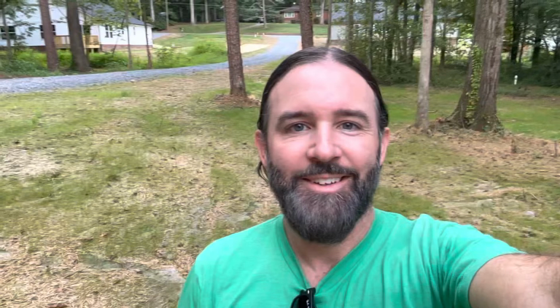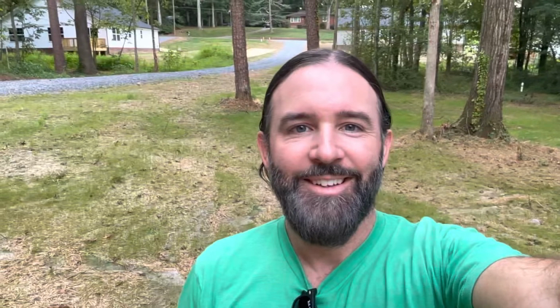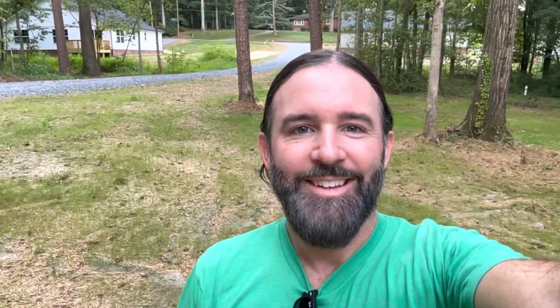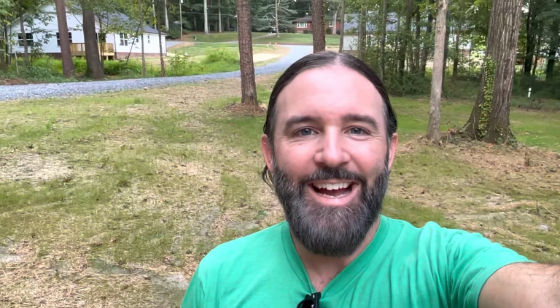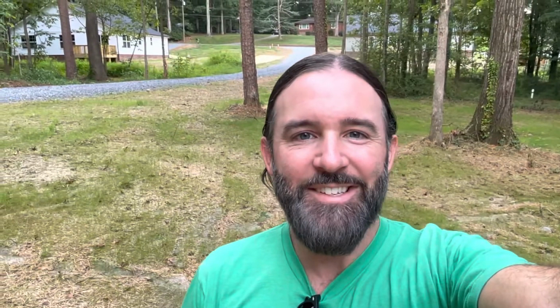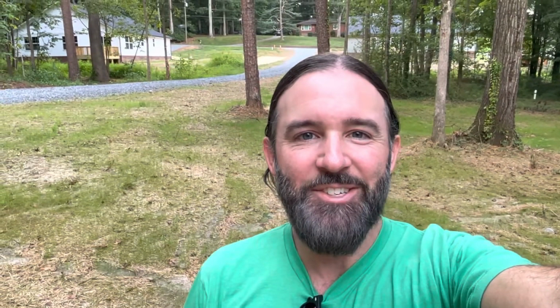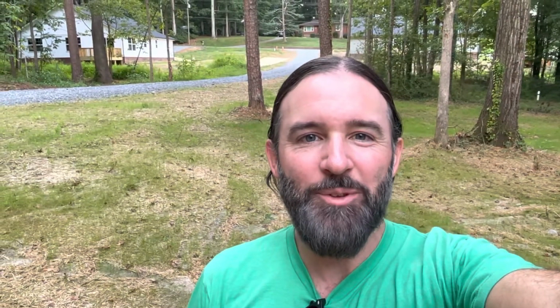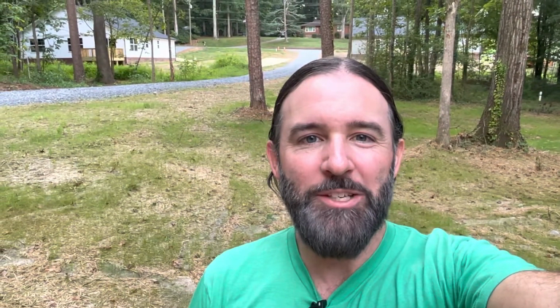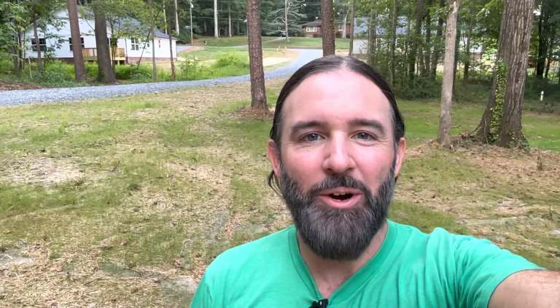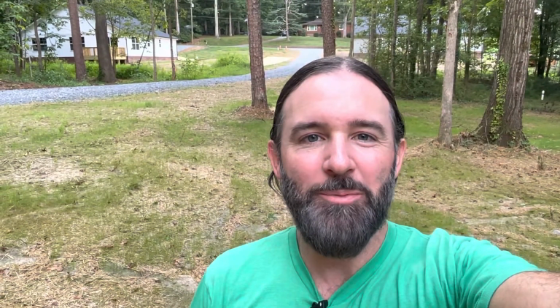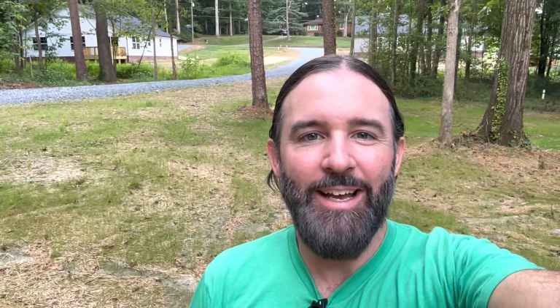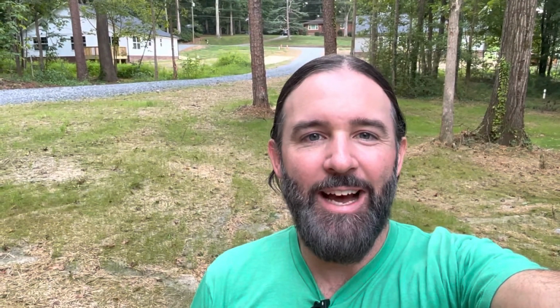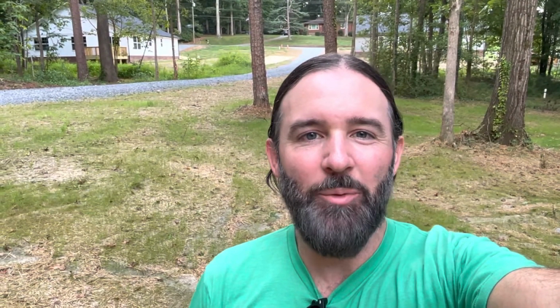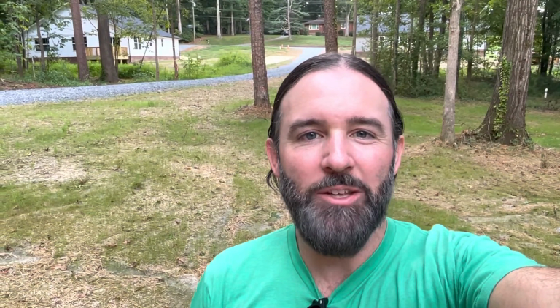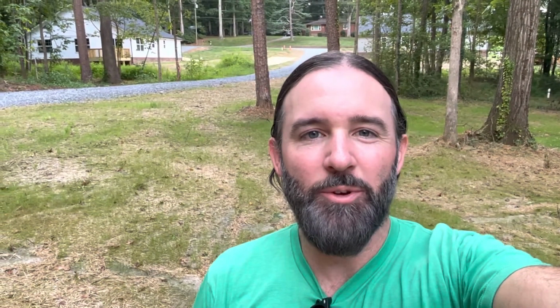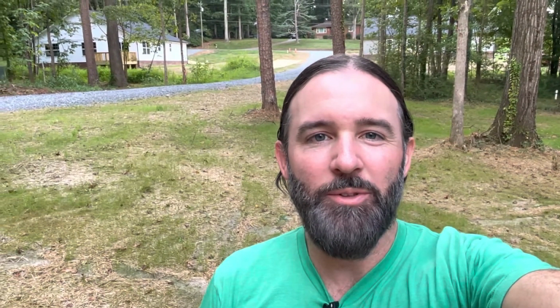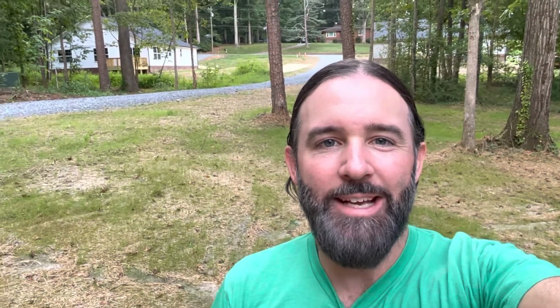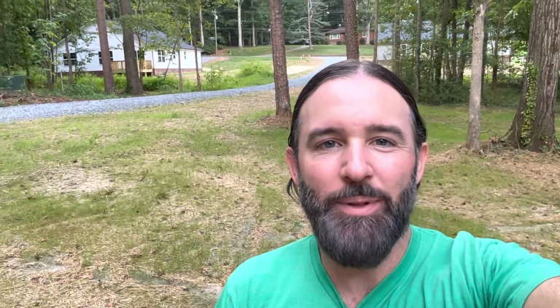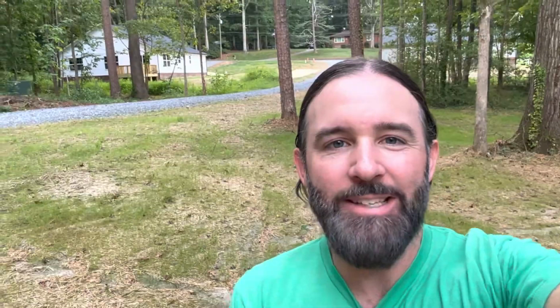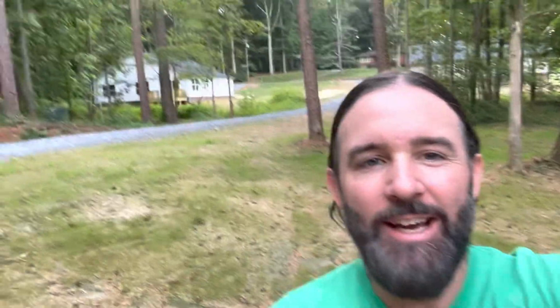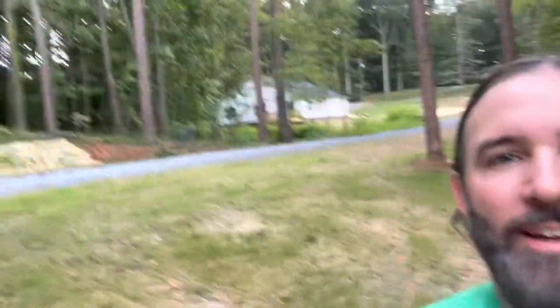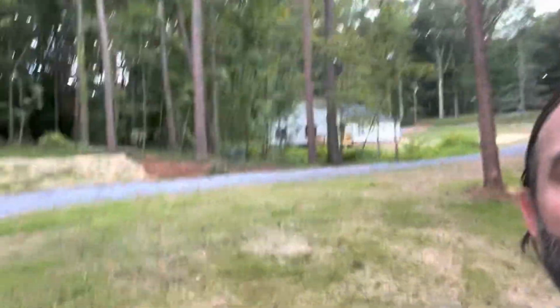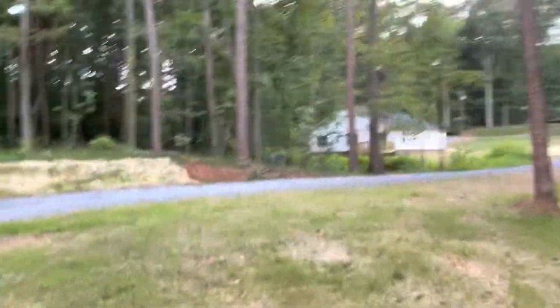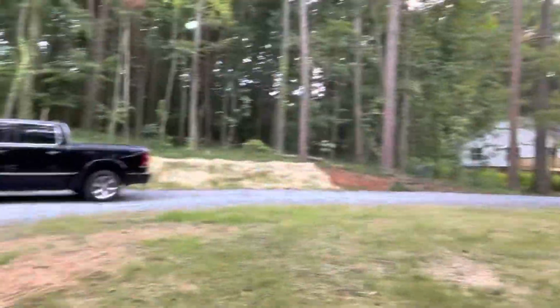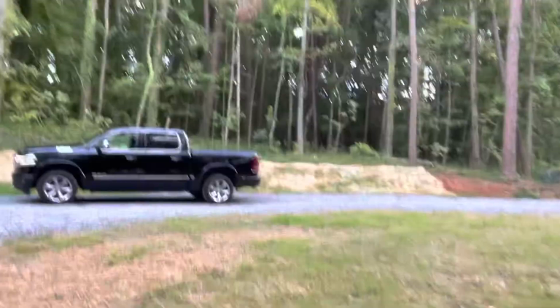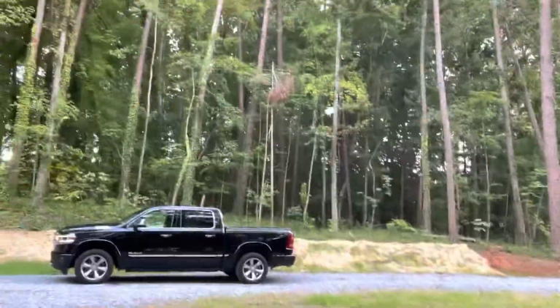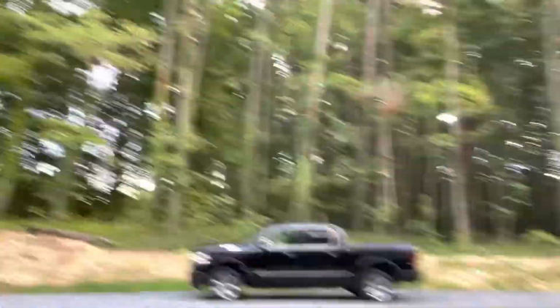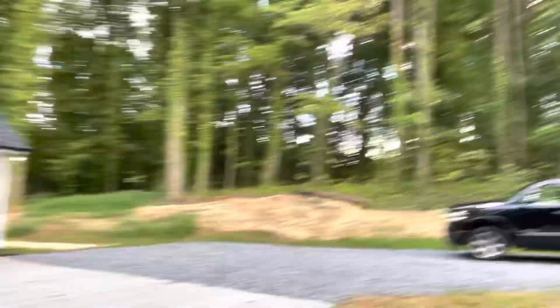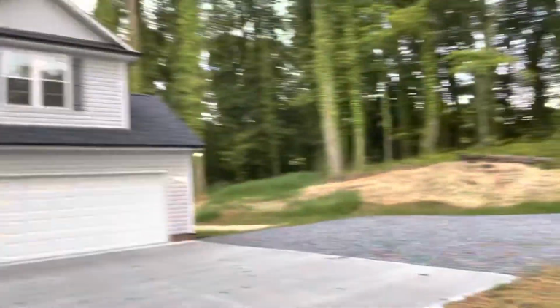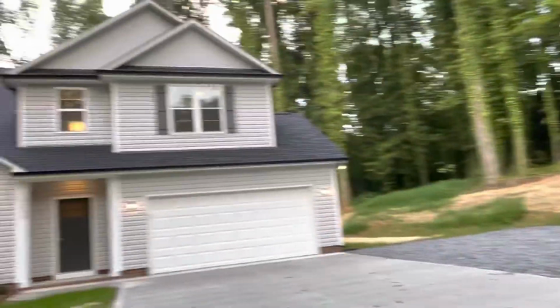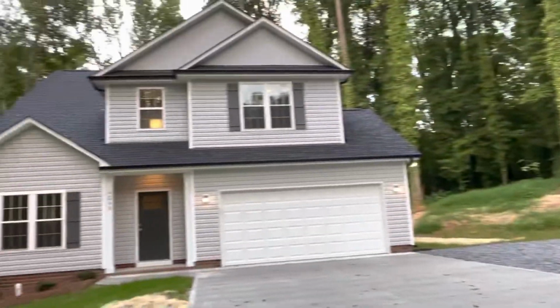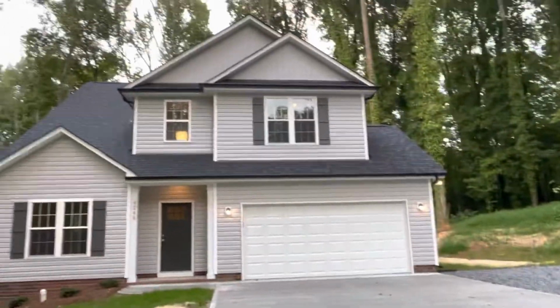Hey guys, this is Josh with PrezPro Homes, and I'm going to walk you through the Yates plan today. So let me turn this camera around and let's take a look.